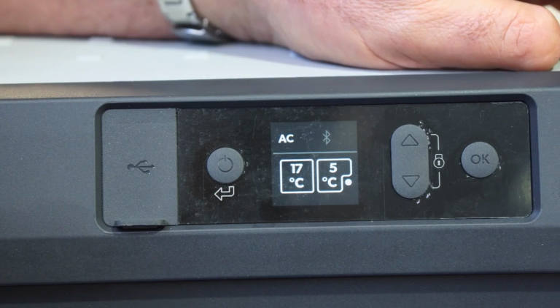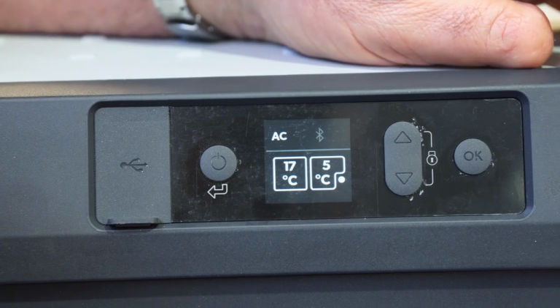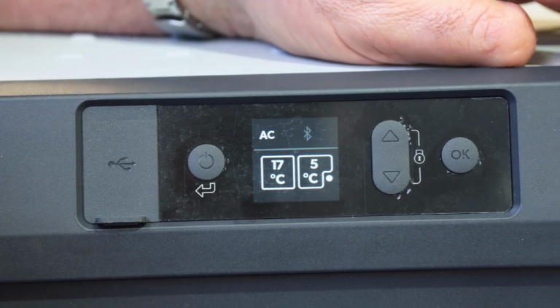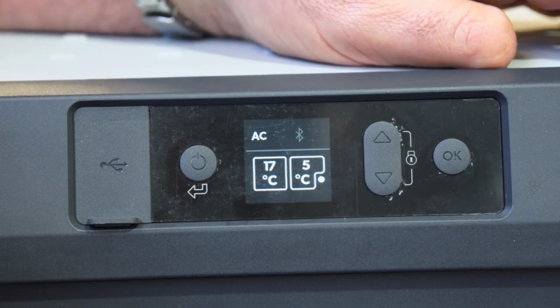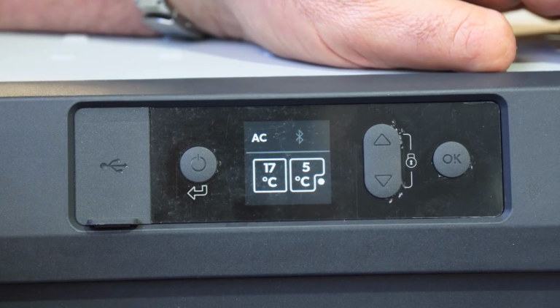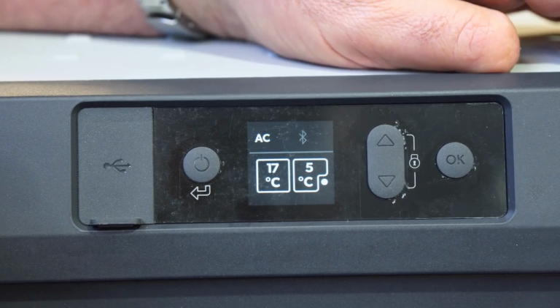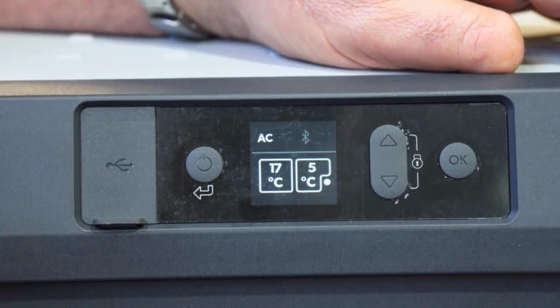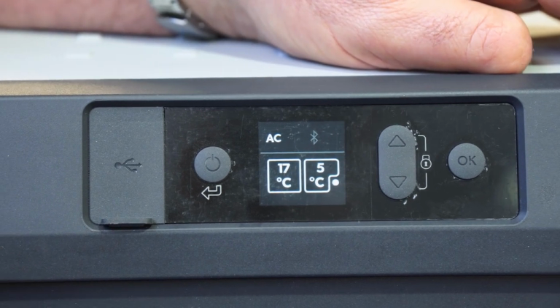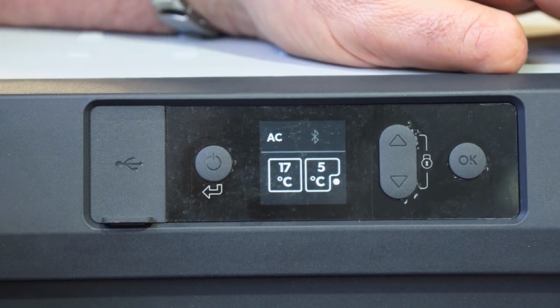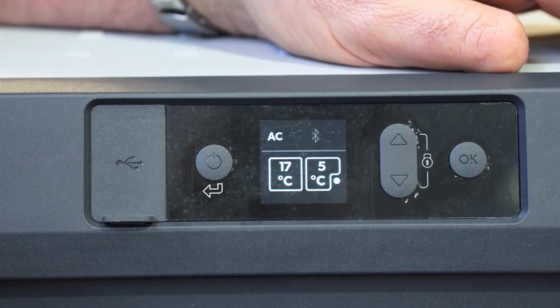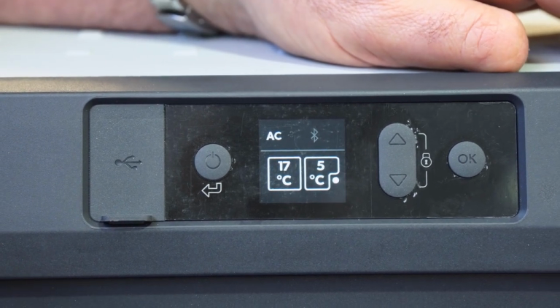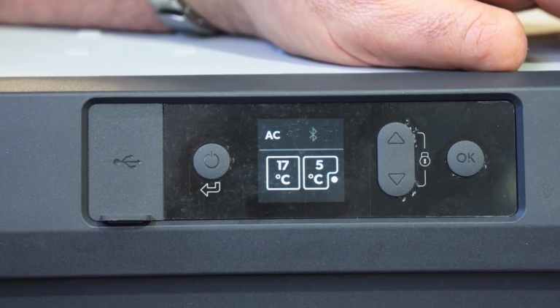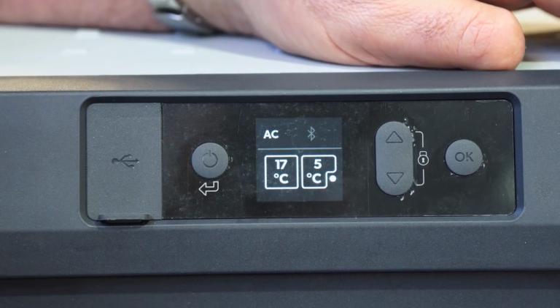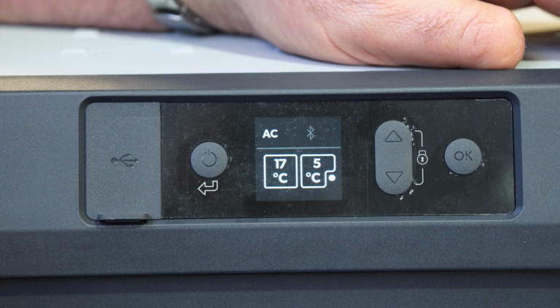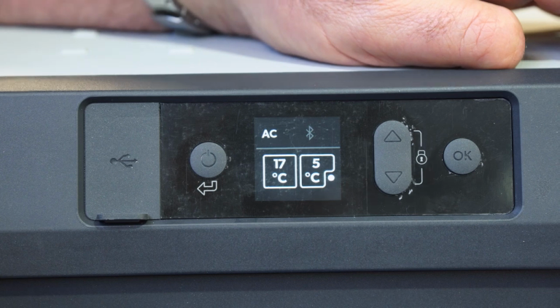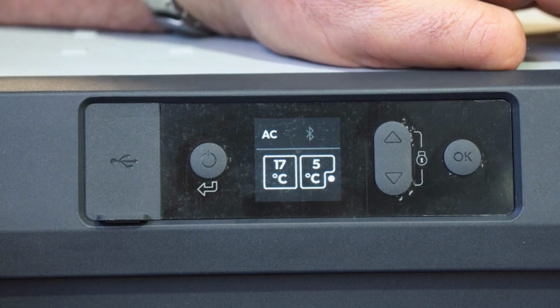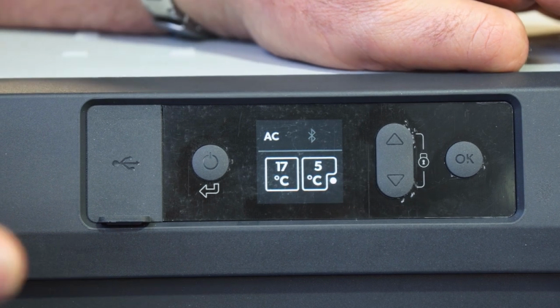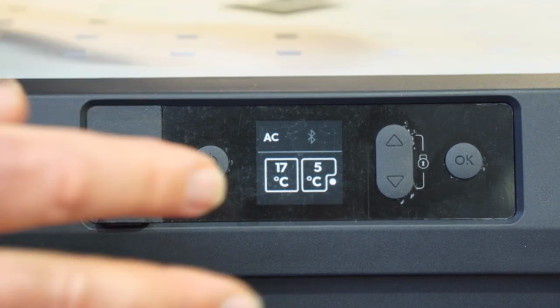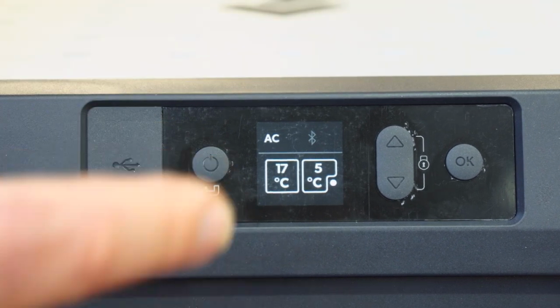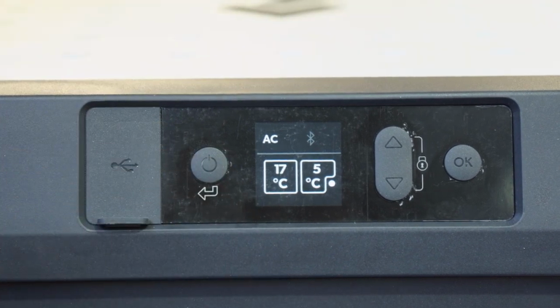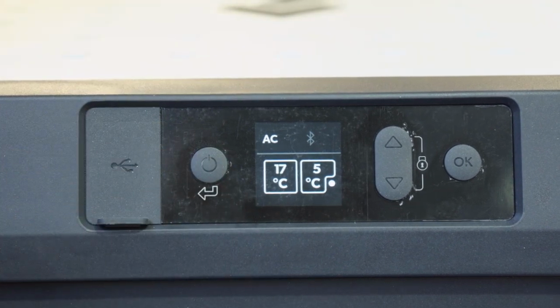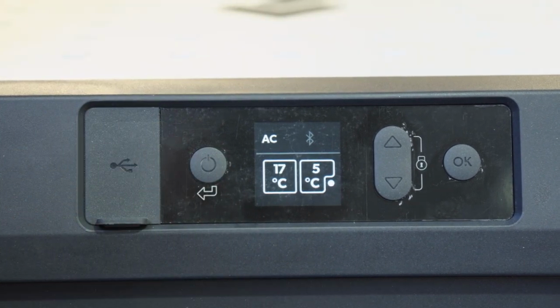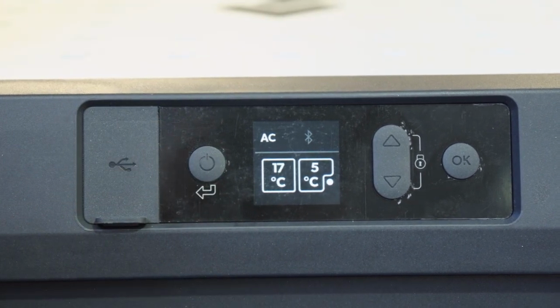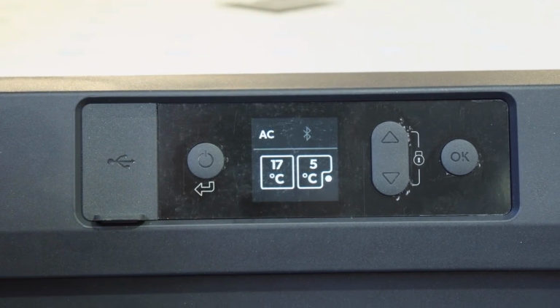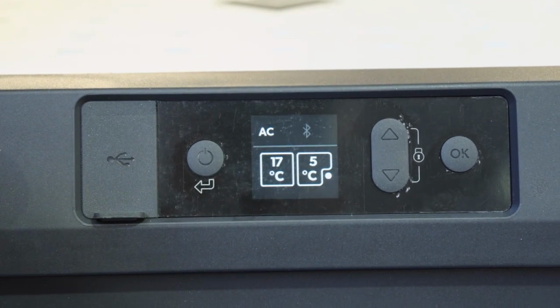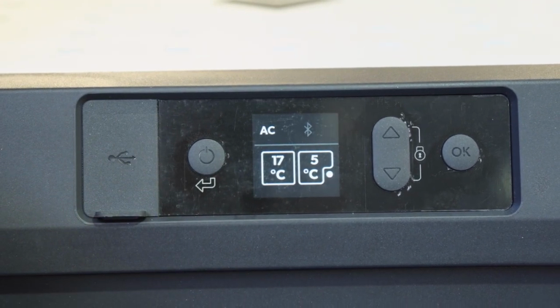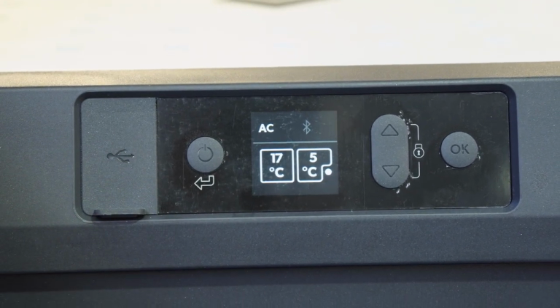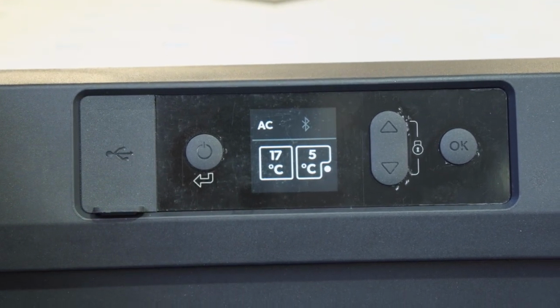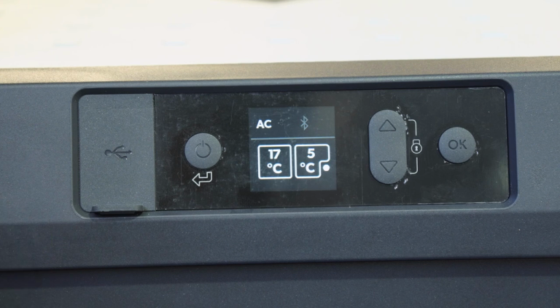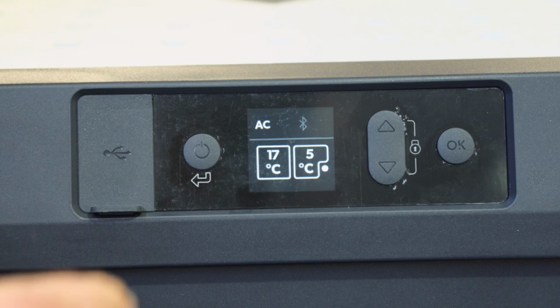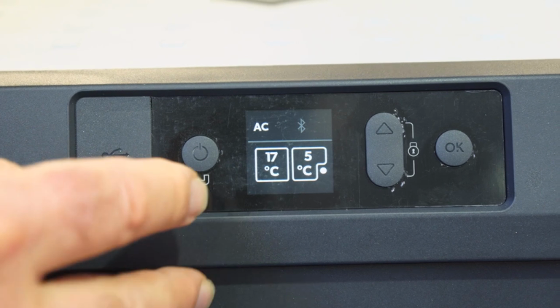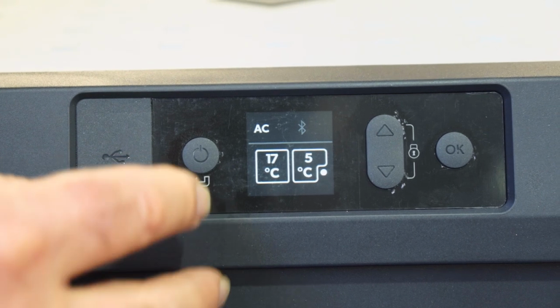This fridge will run at a temperature between 10 degrees and minus 22, depending on what you've got it set to. Now I'll run through the control panel.